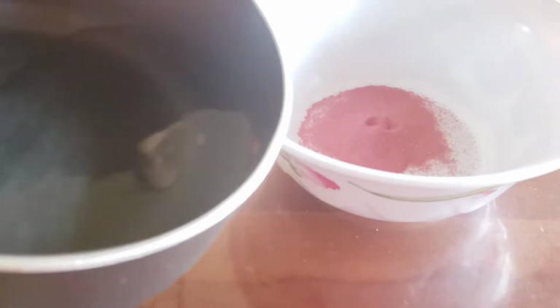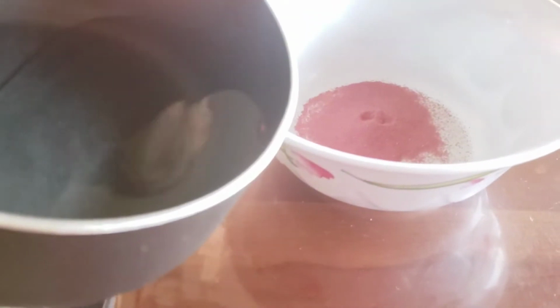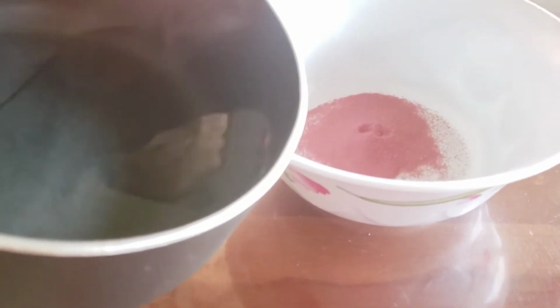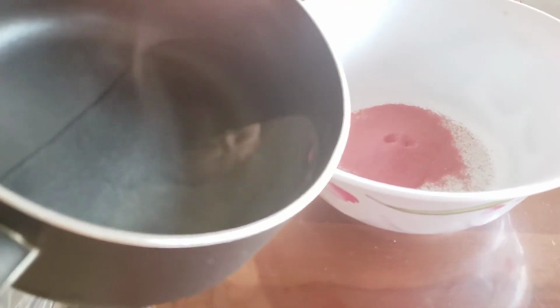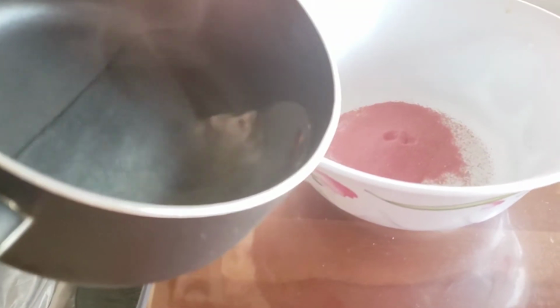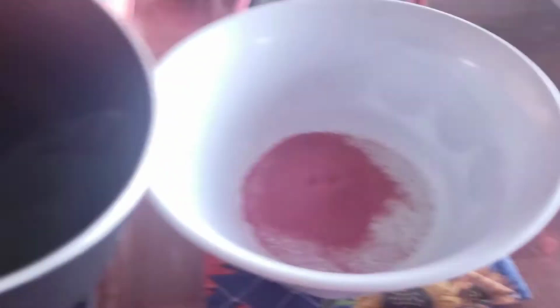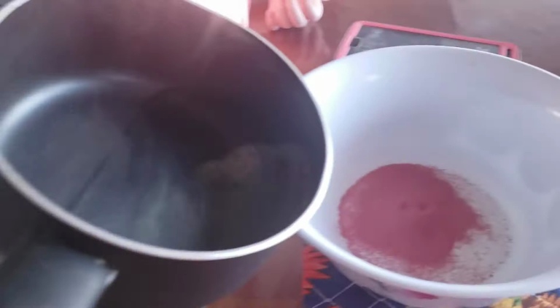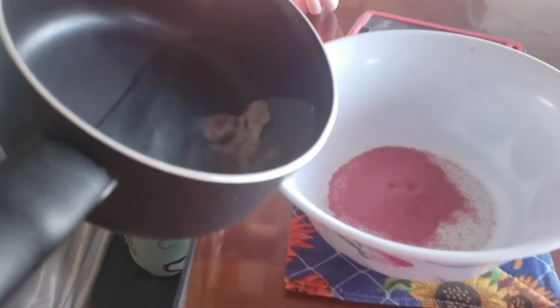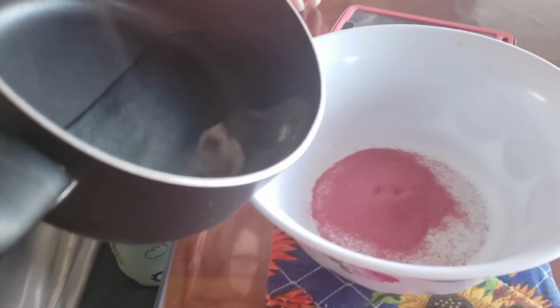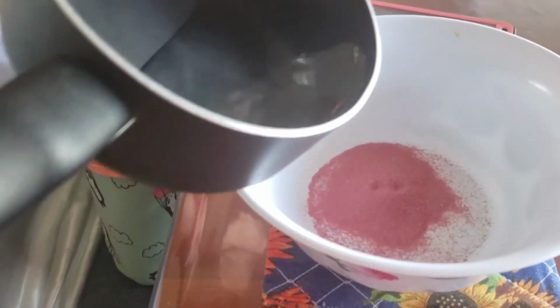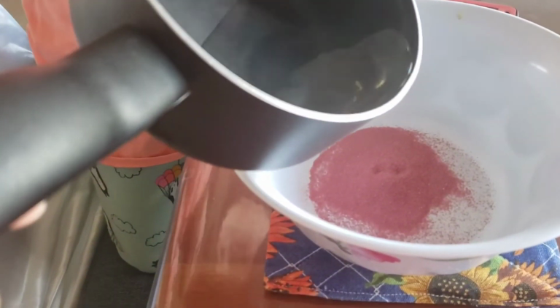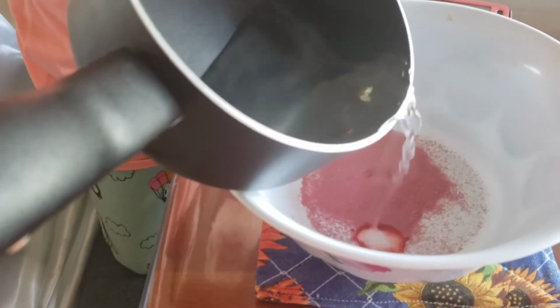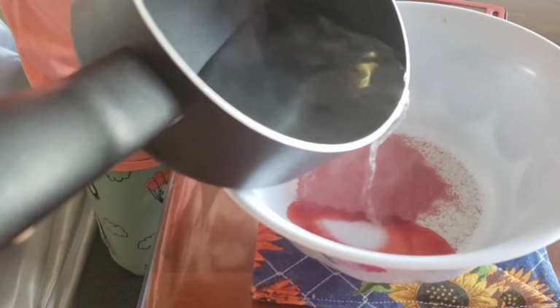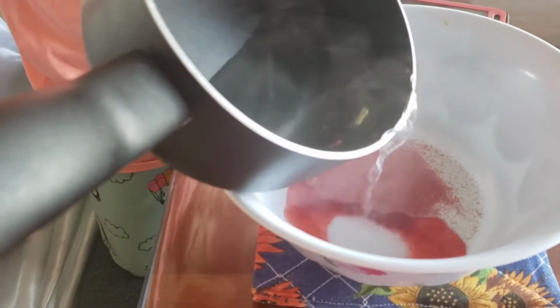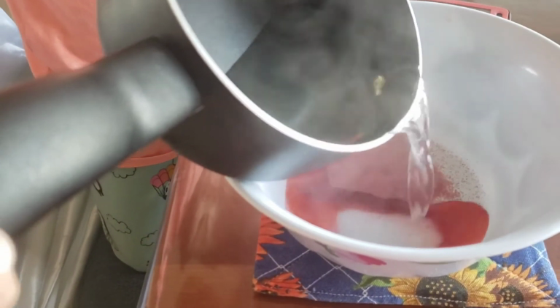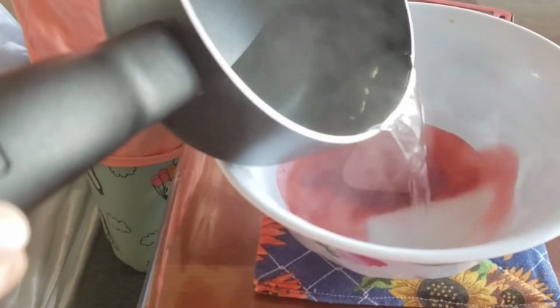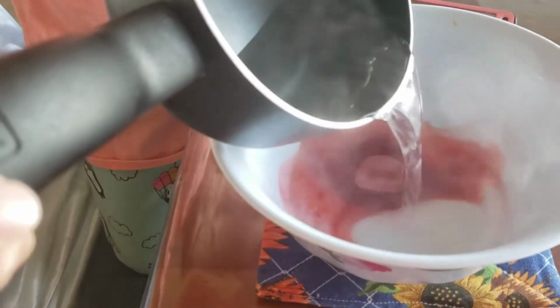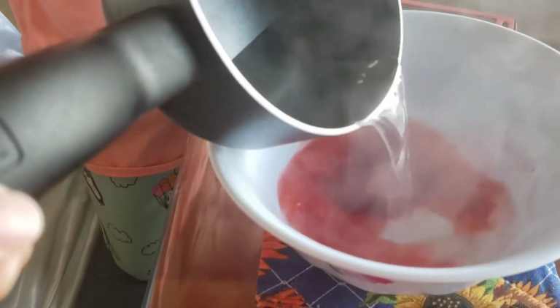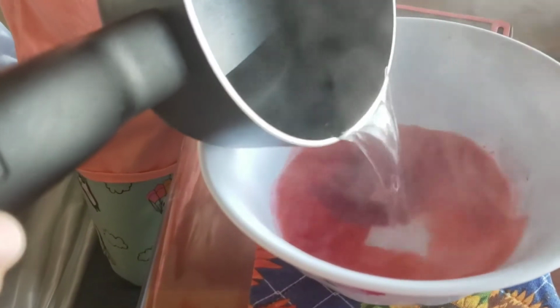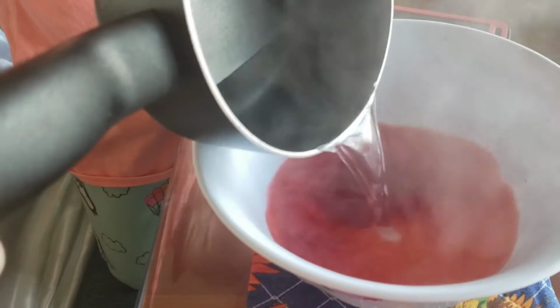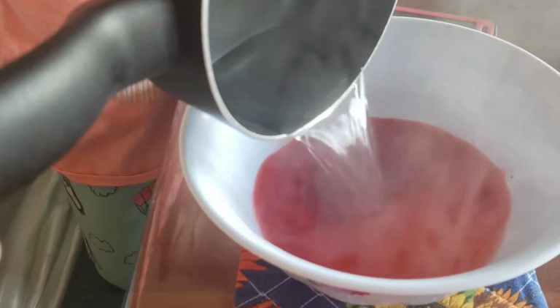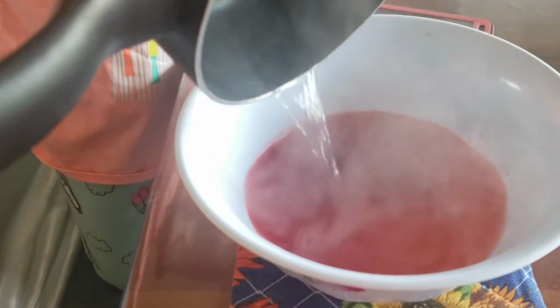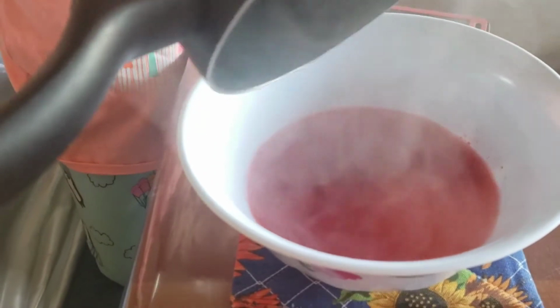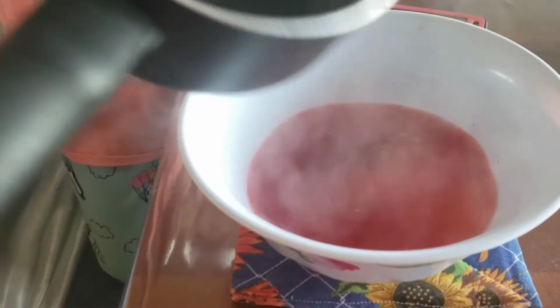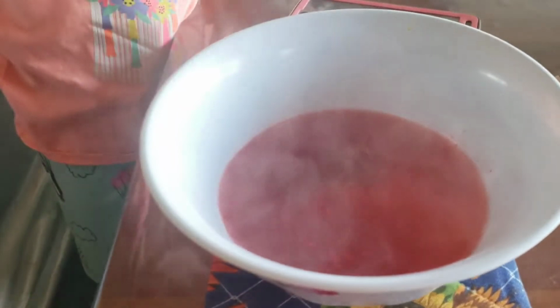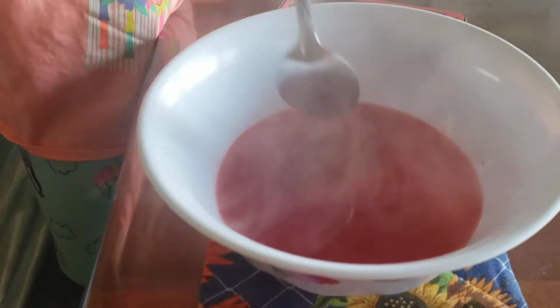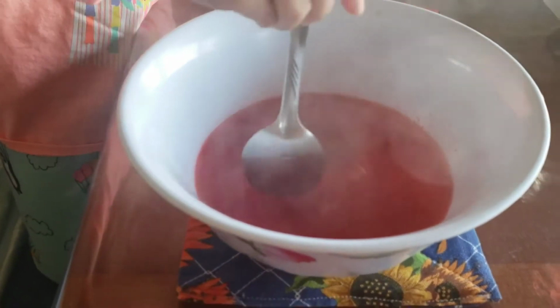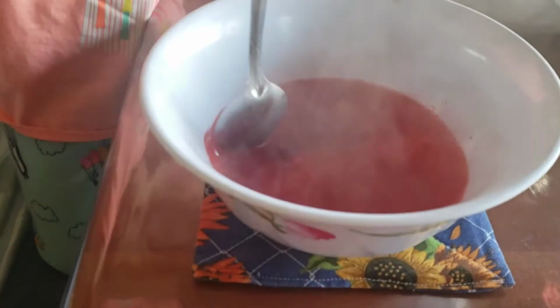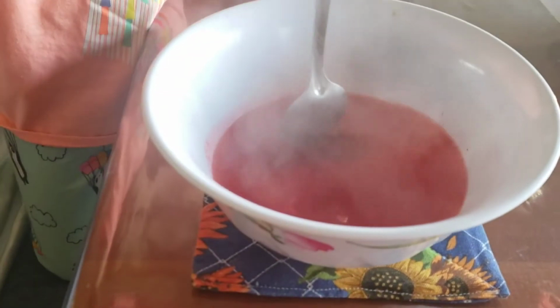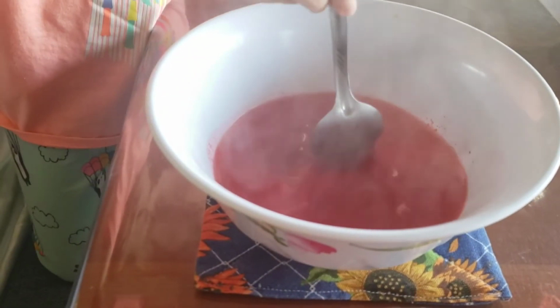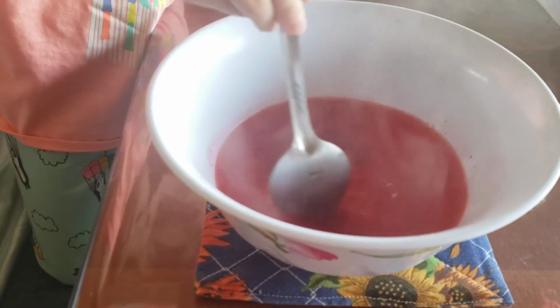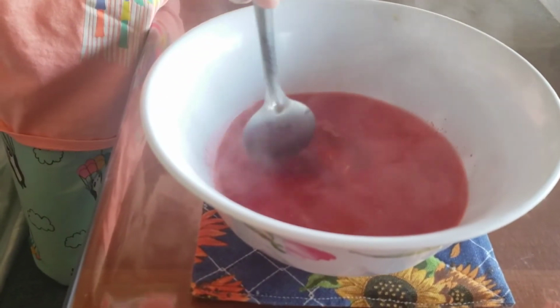Now we're going to add hot water. Okay, this is hot water. It's one cup of hot water. All right. Stir. Stir around. Yep.